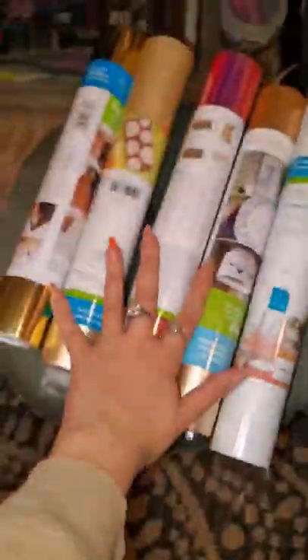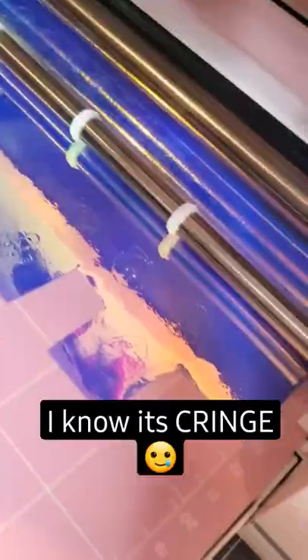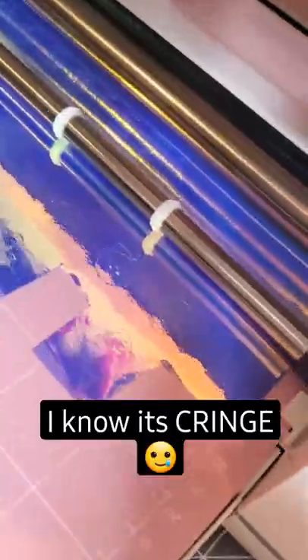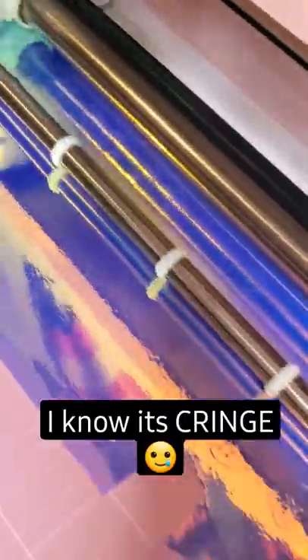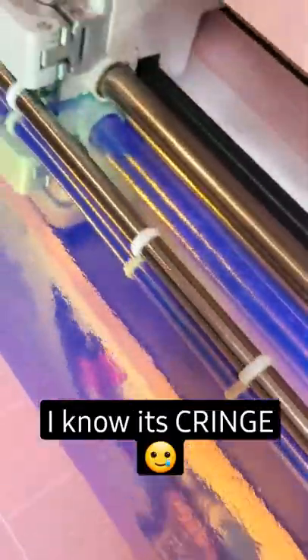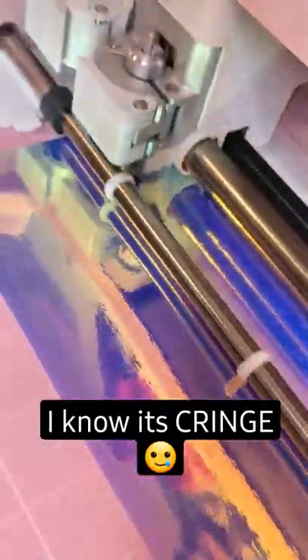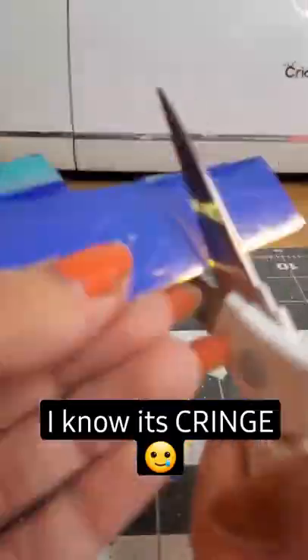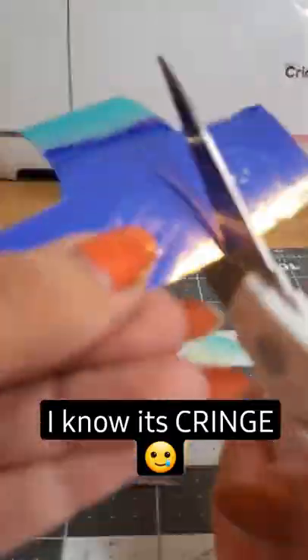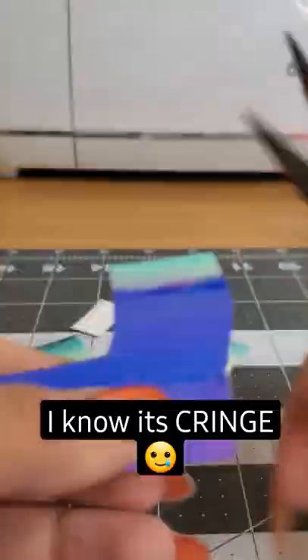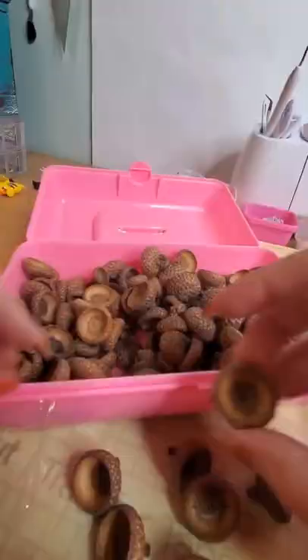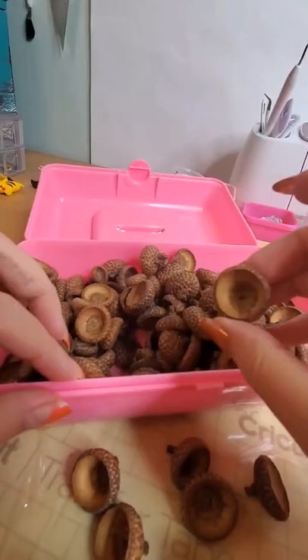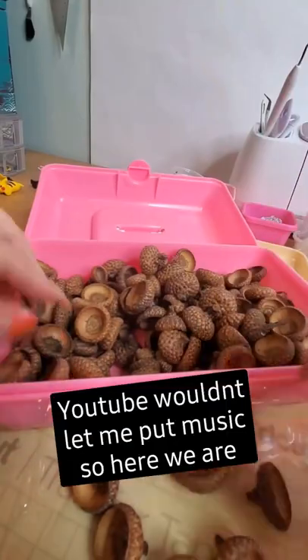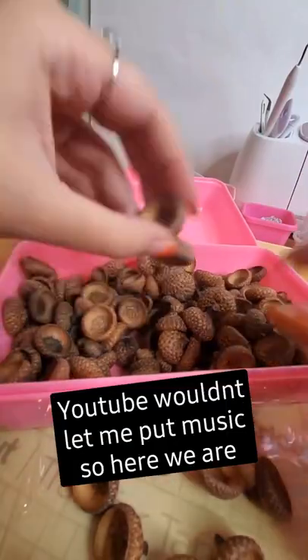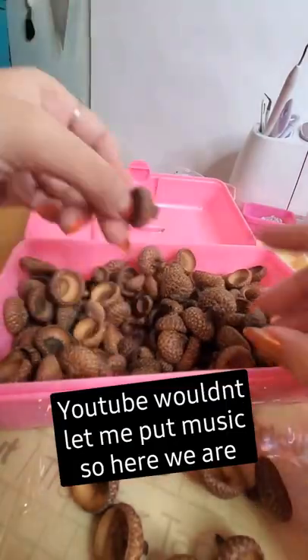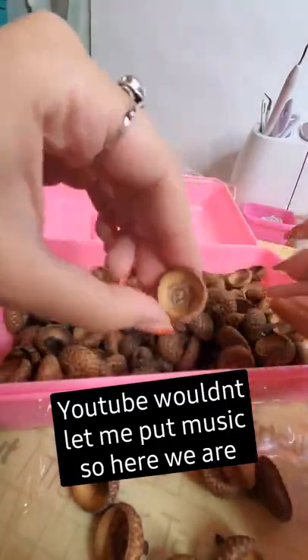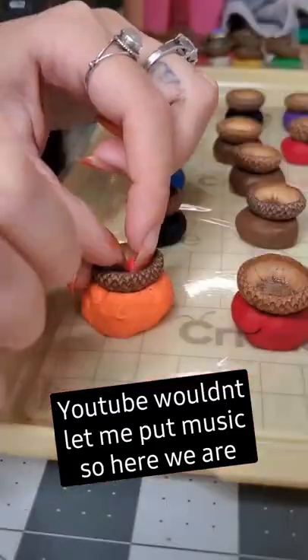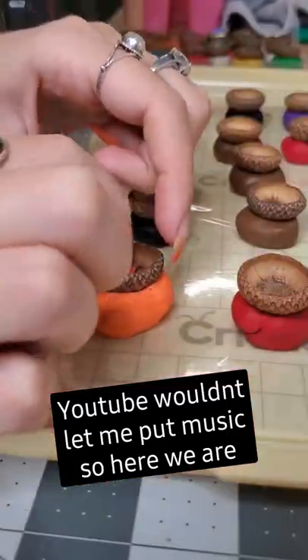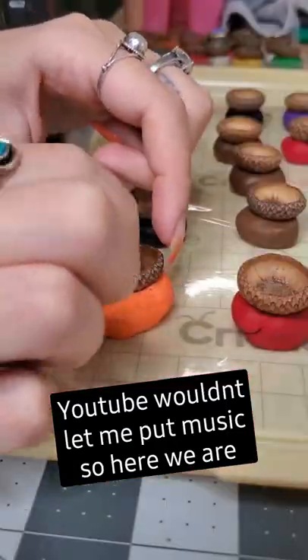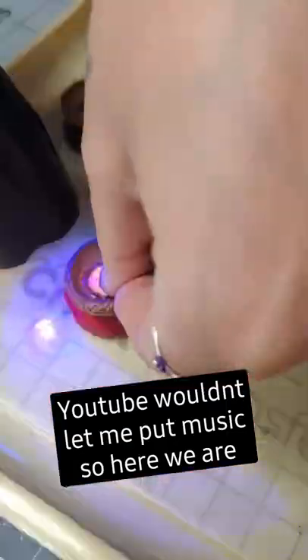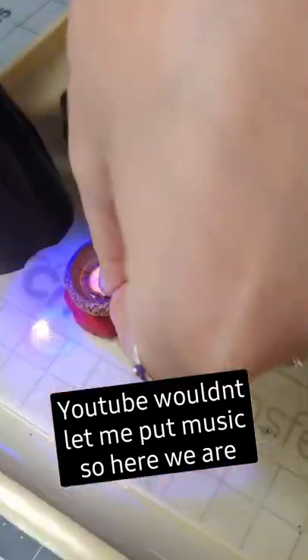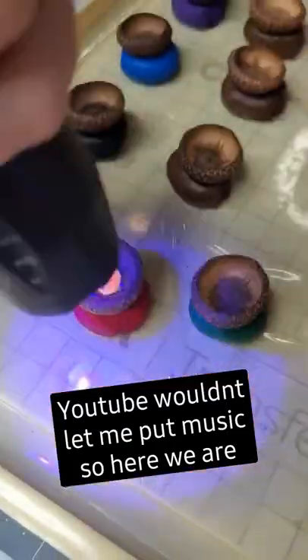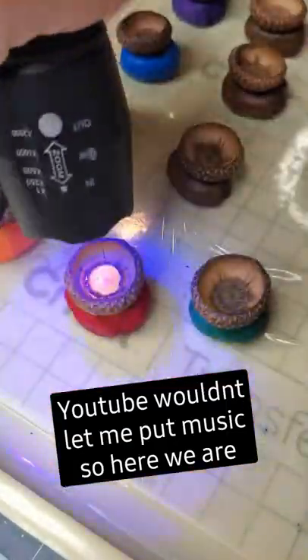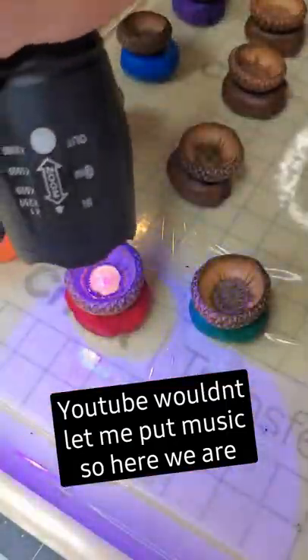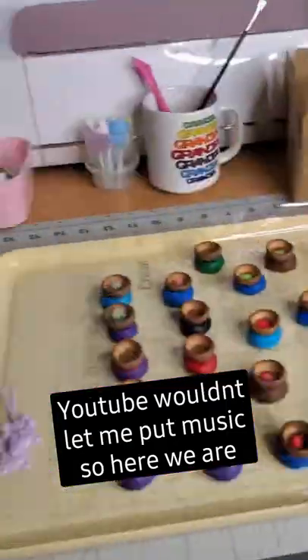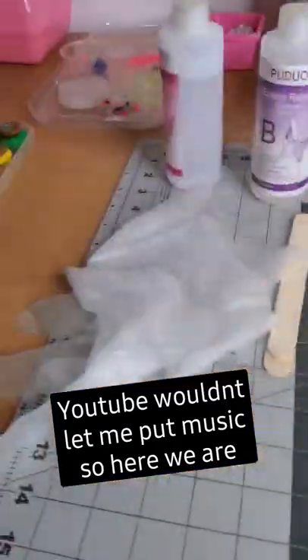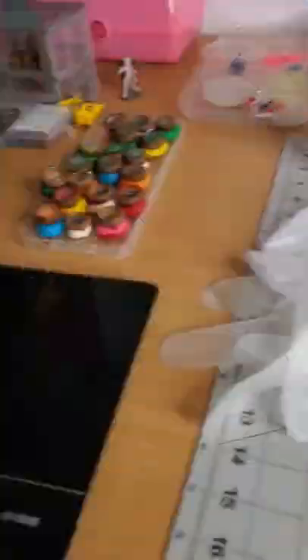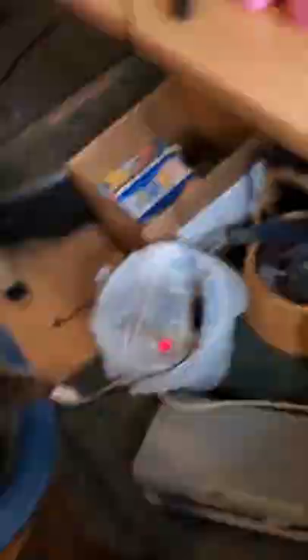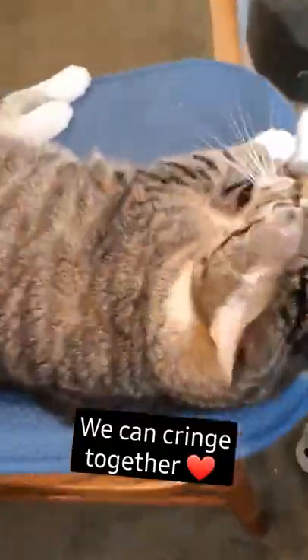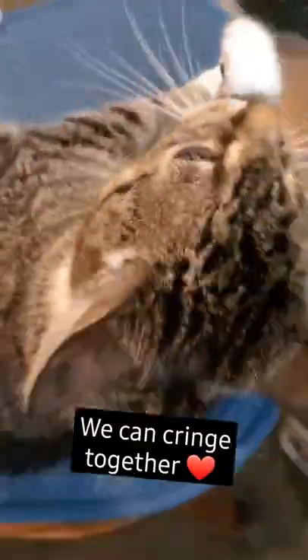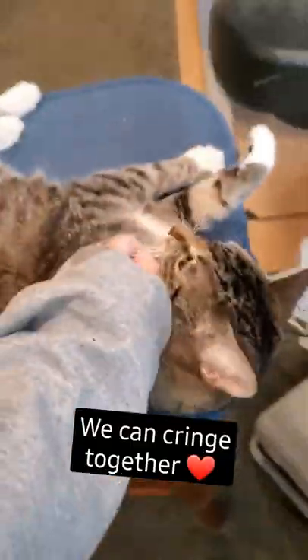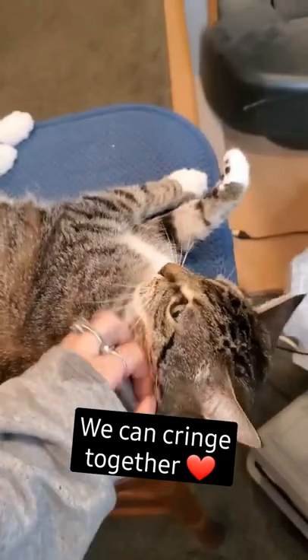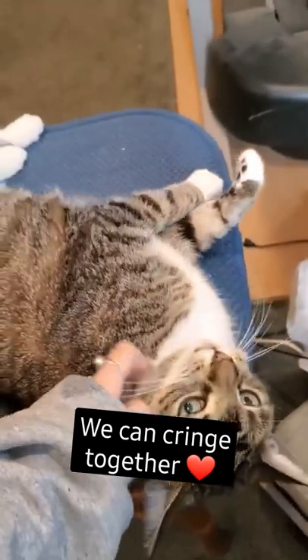Pick your vinyl for the background, then cut it in the Cricut, then cut it with scissors. Then choose your acorn and put the UV stuff in the background to make a glow — and then there's my cat.